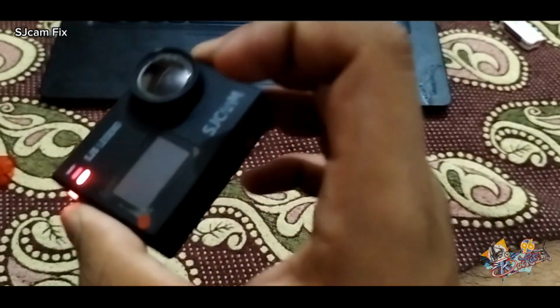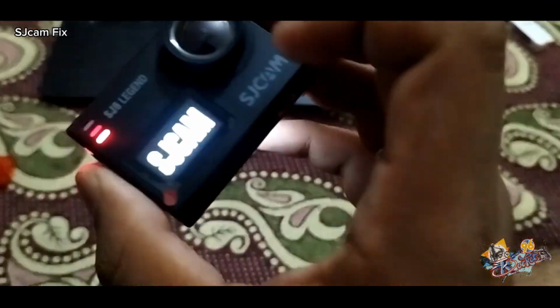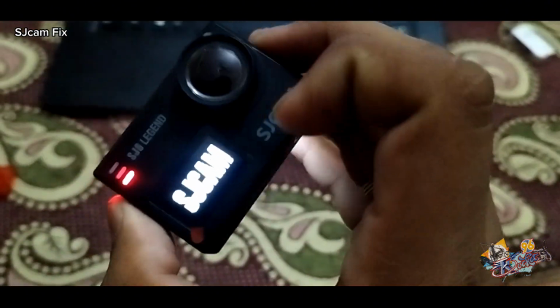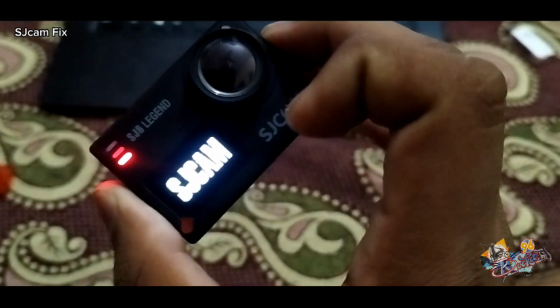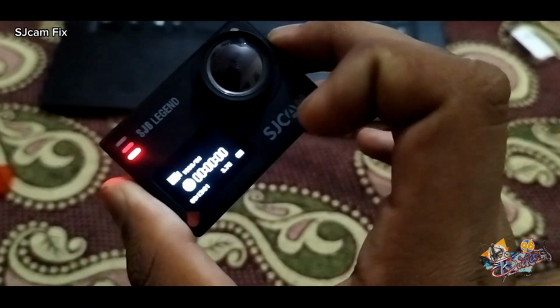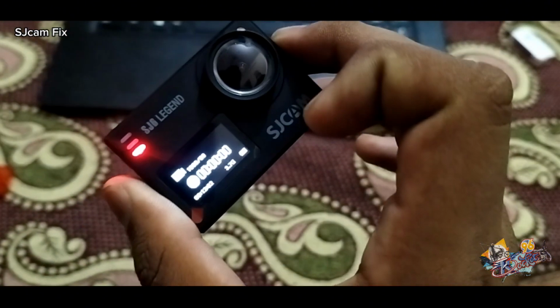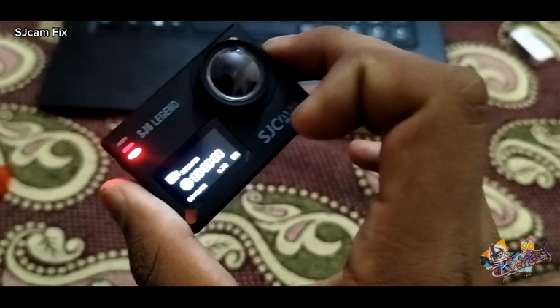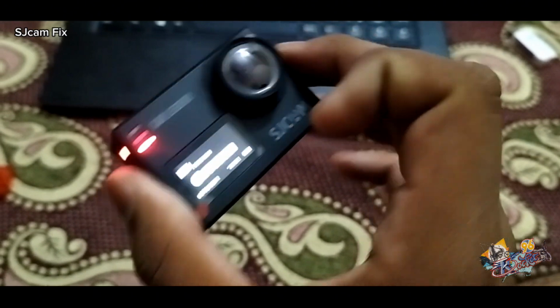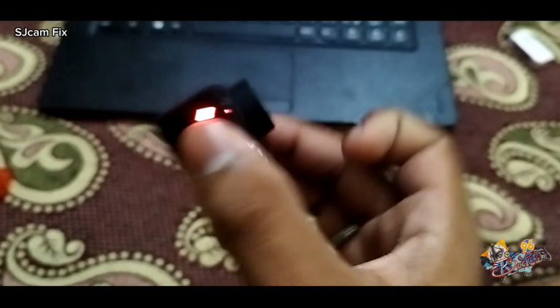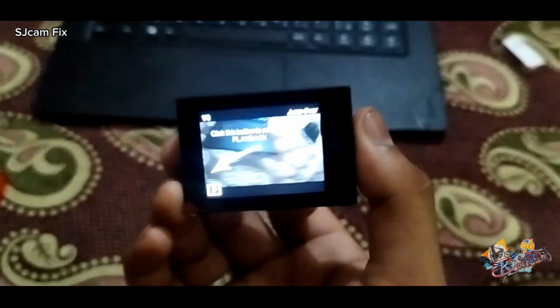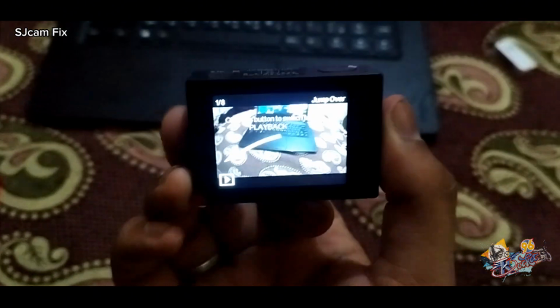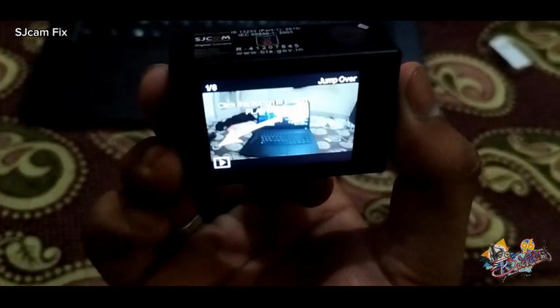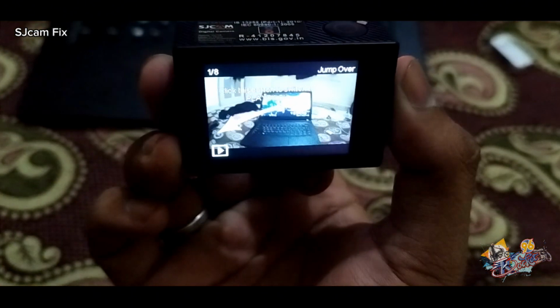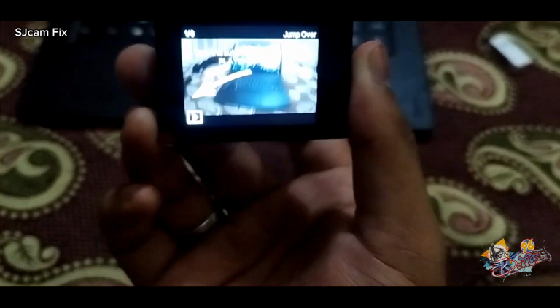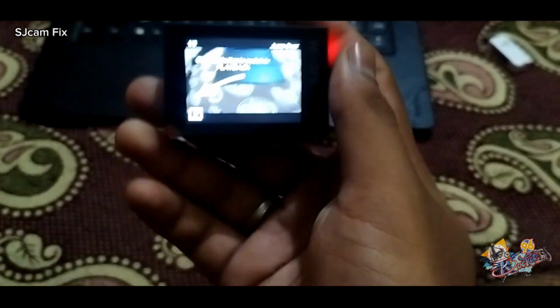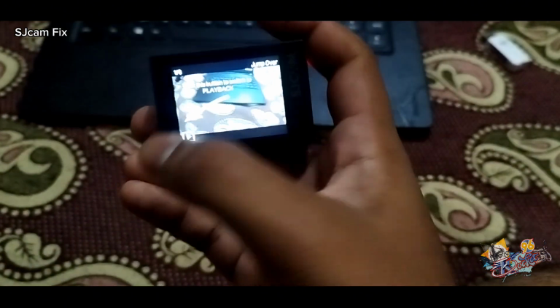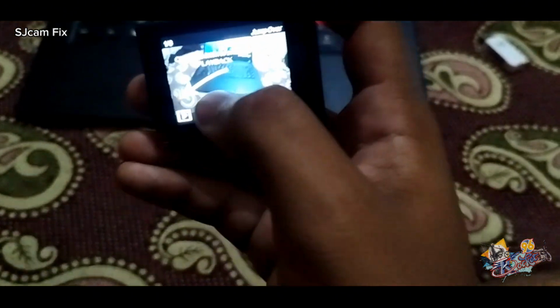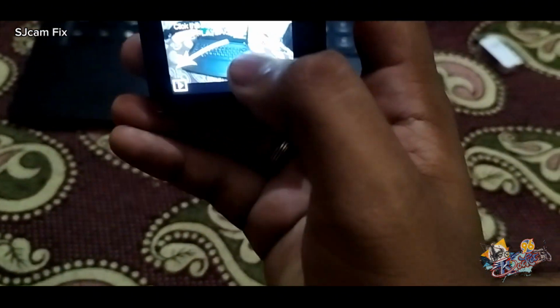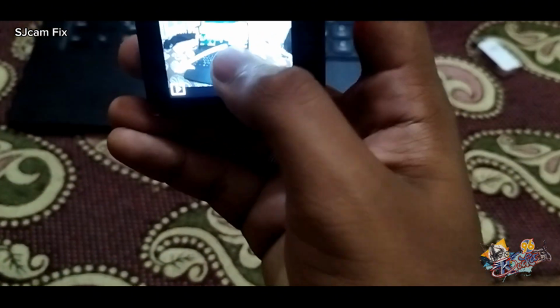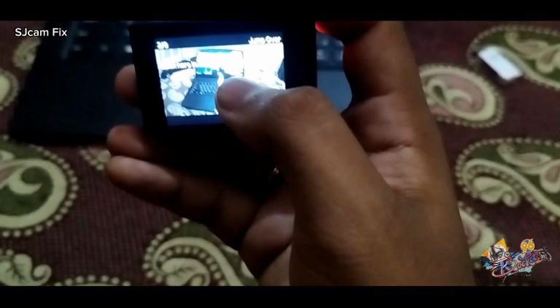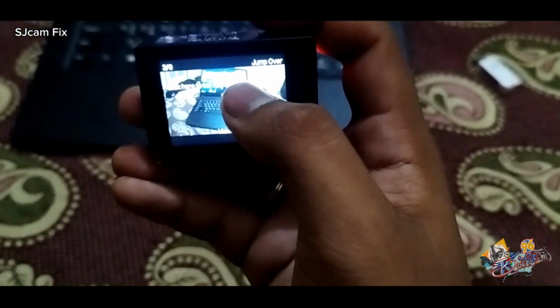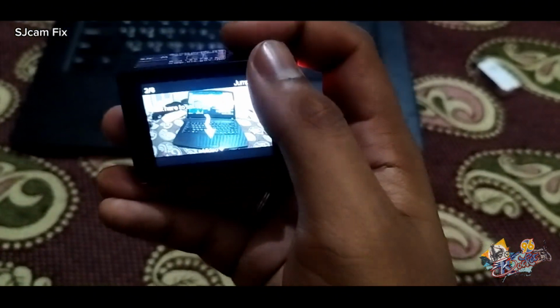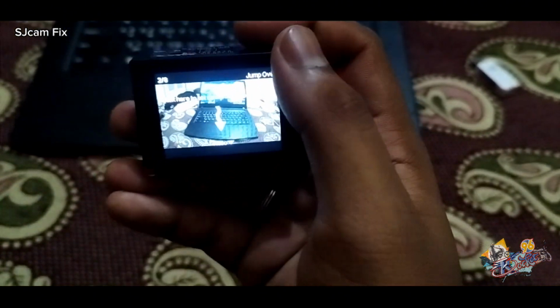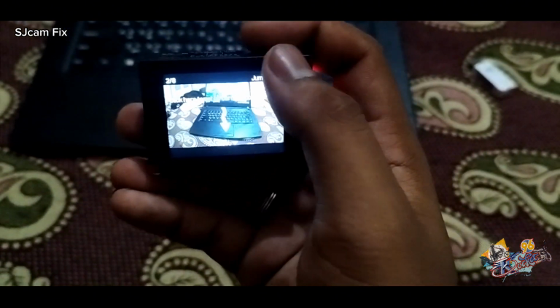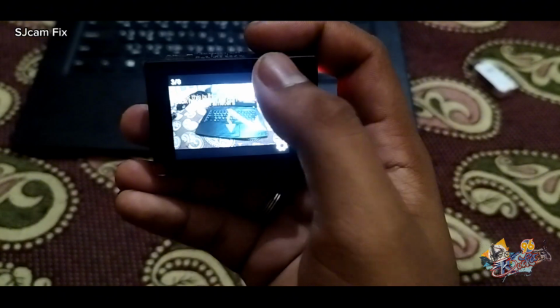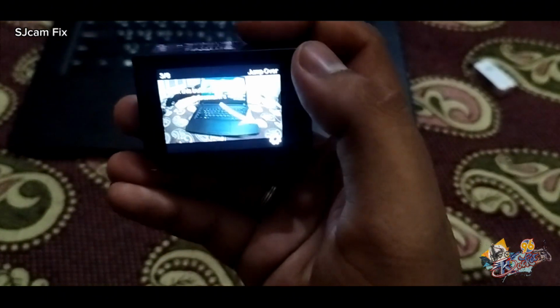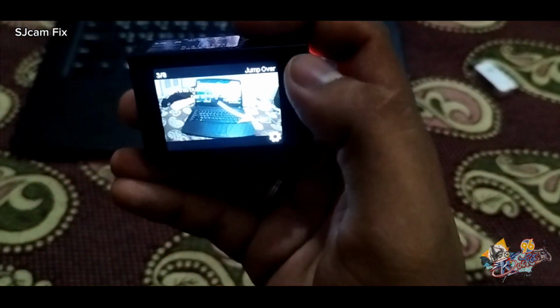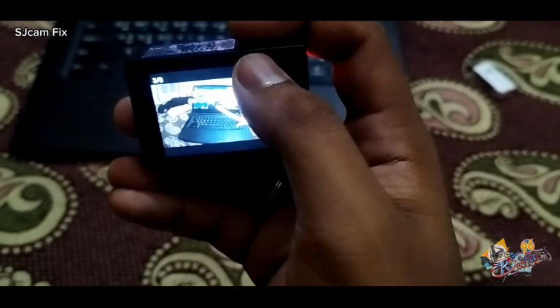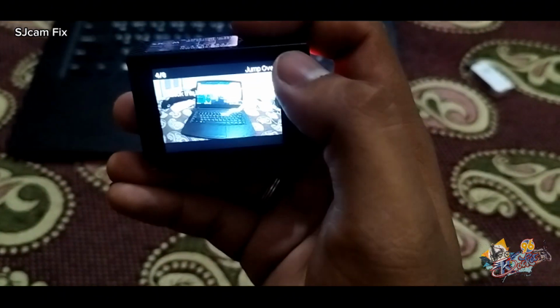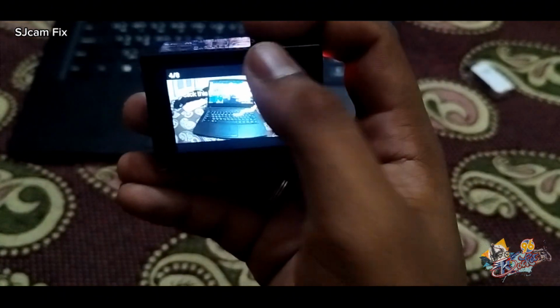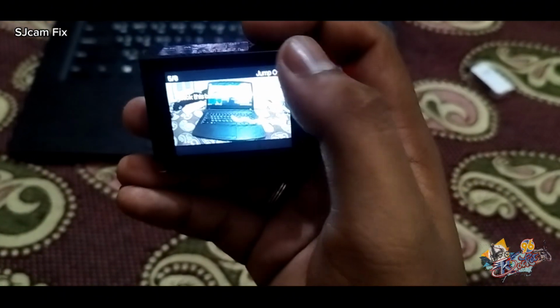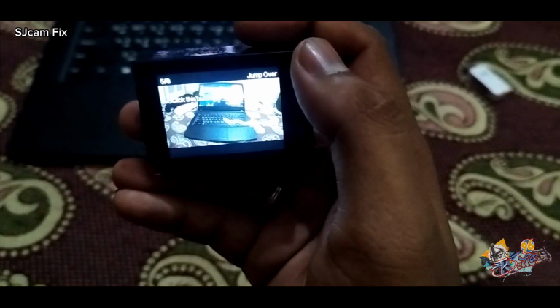After installing the firmware, the camera starts up normally. Please remove the SD card and format it so that the firmware doesn't install itself twice.